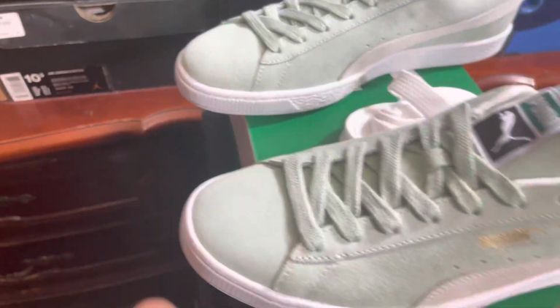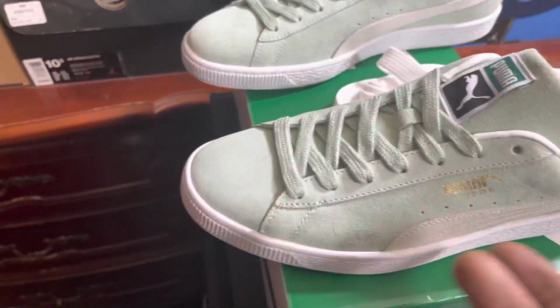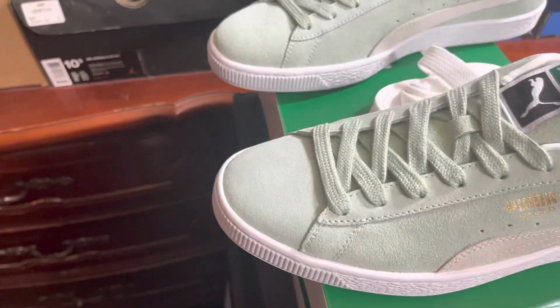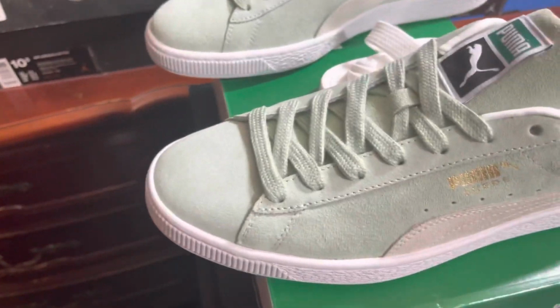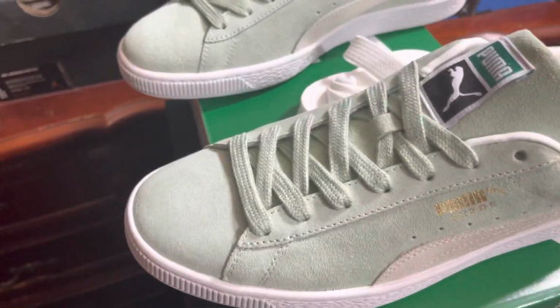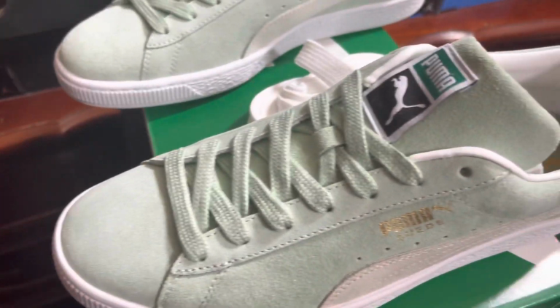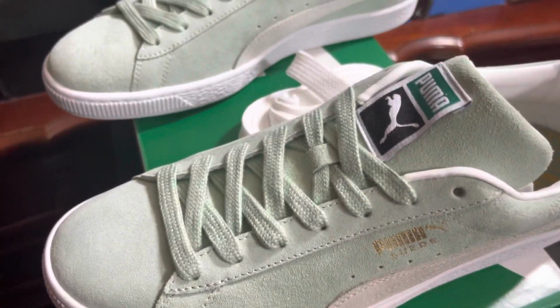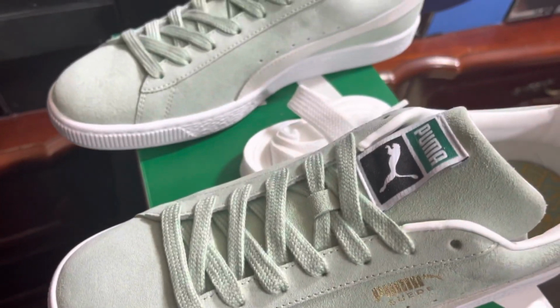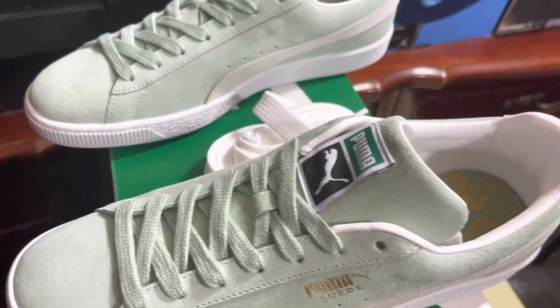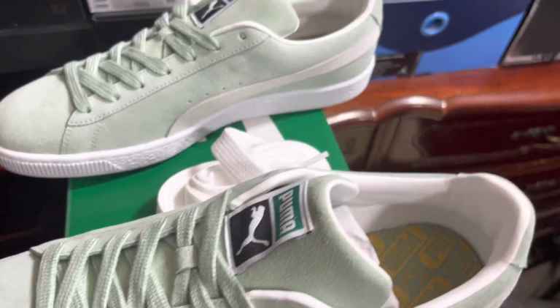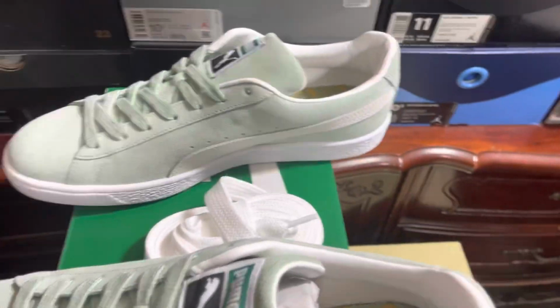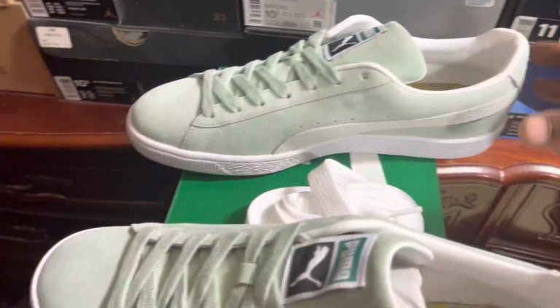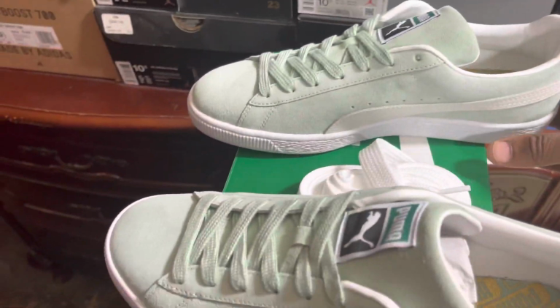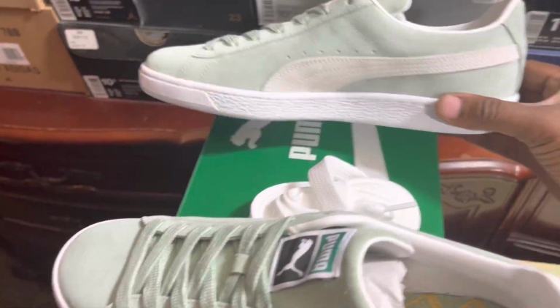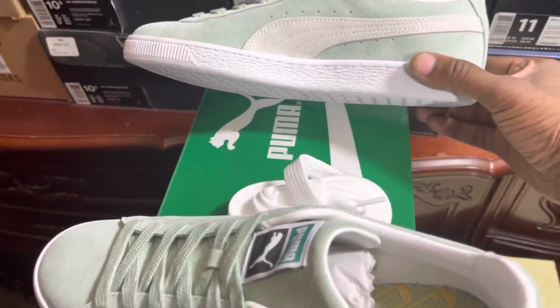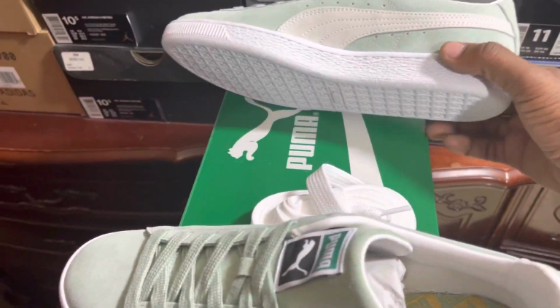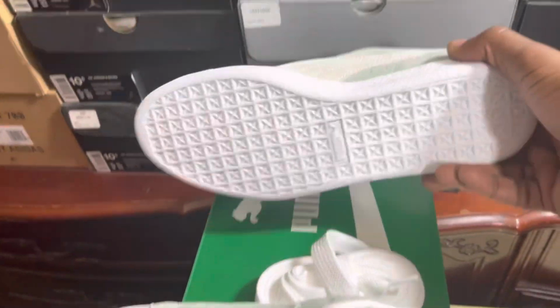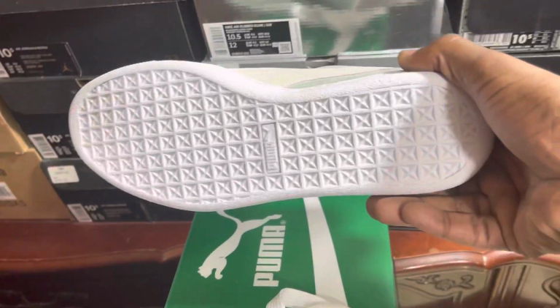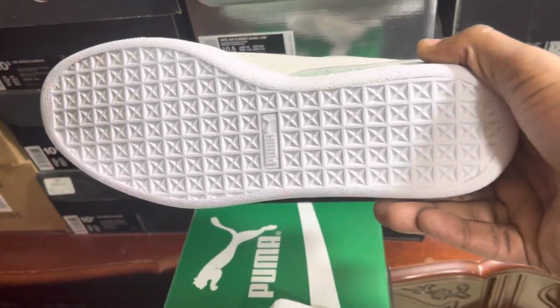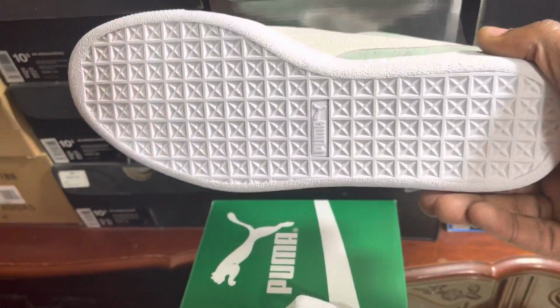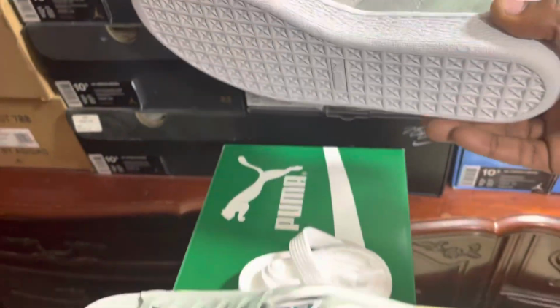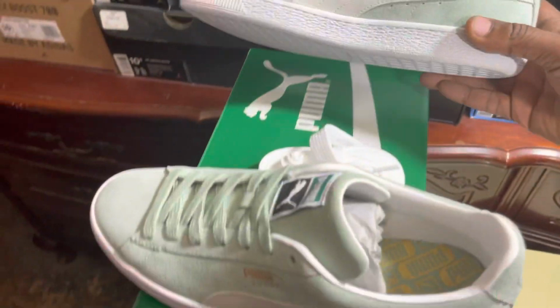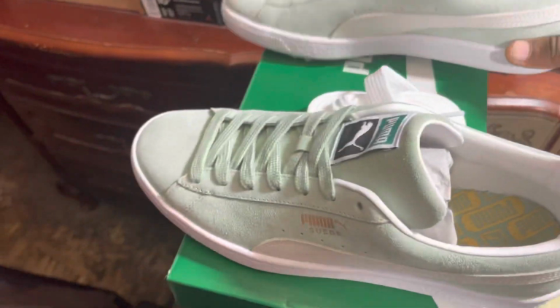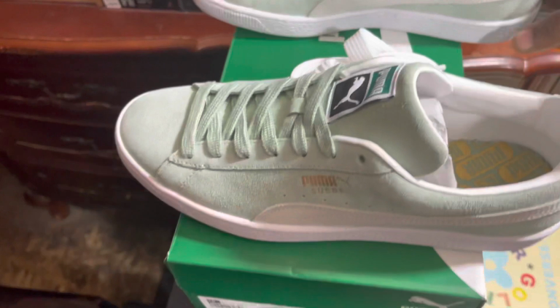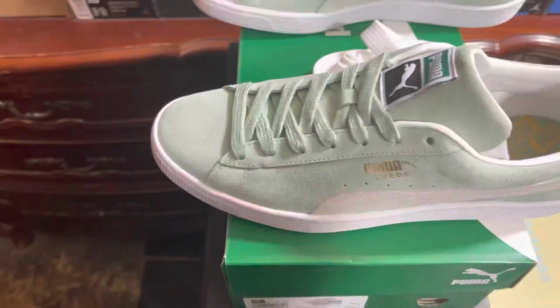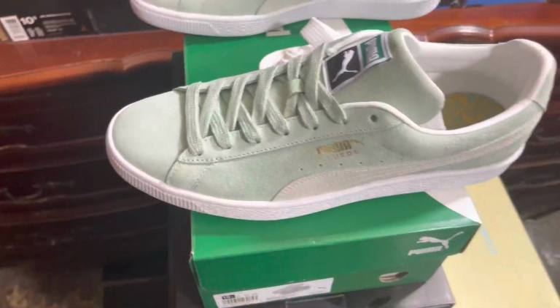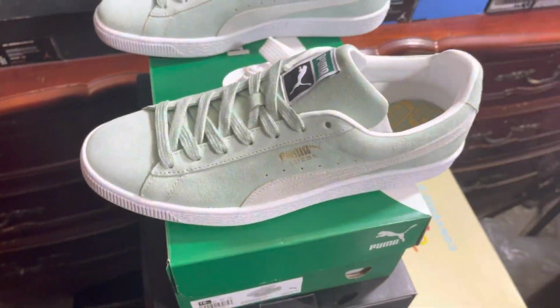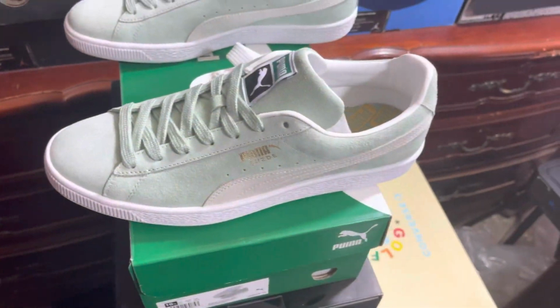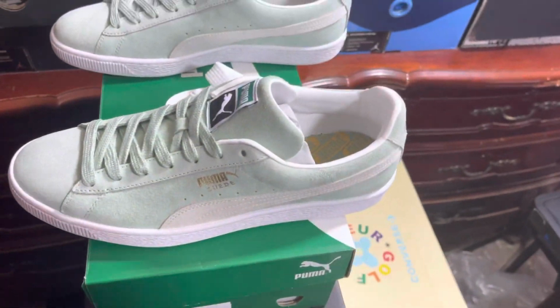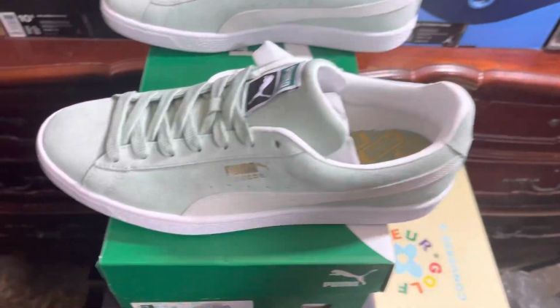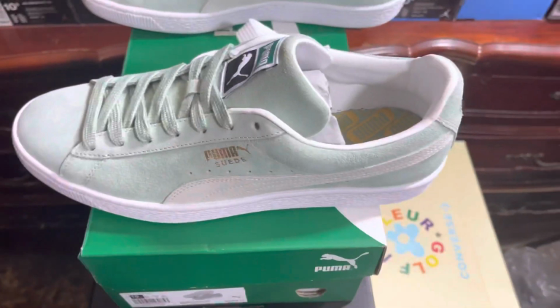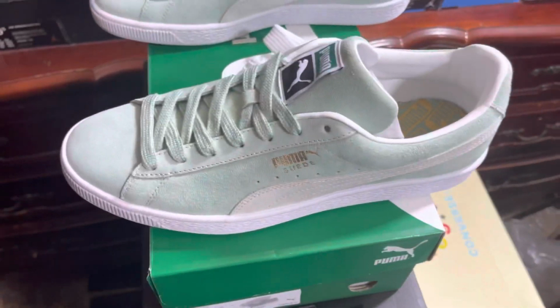Like I was saying, I caught these with the coupon — $42, and they were originally $70. I actually liked it, and I'm still thinking about whether I should get more or not.